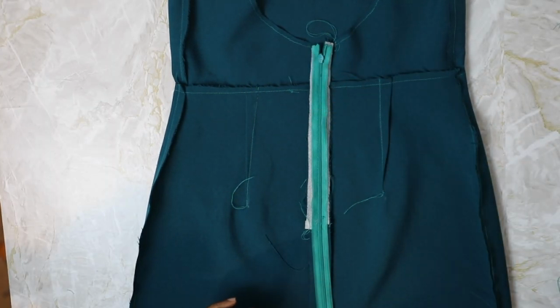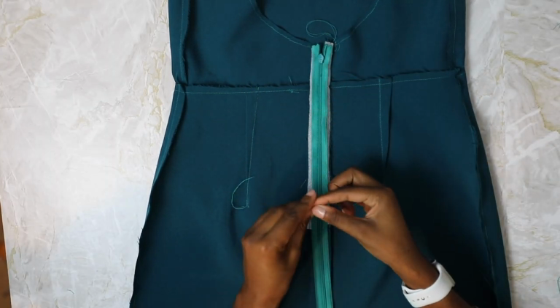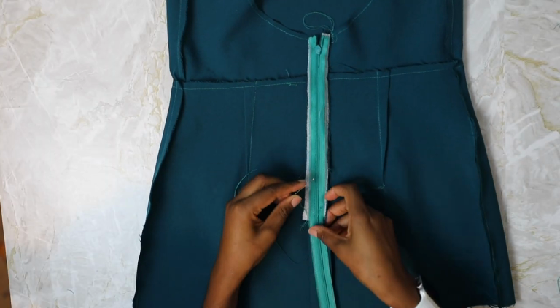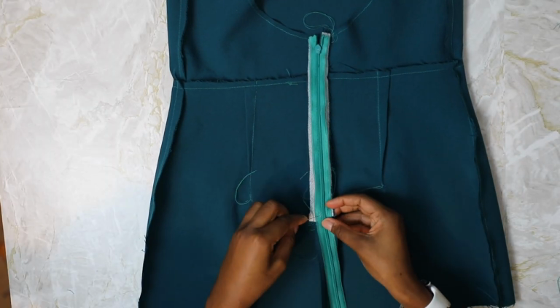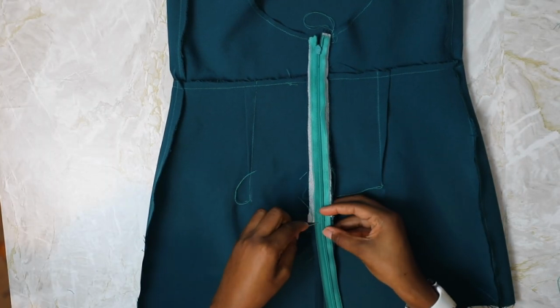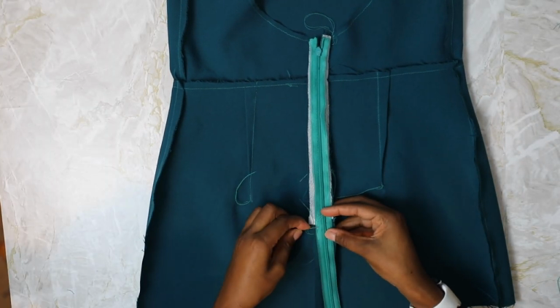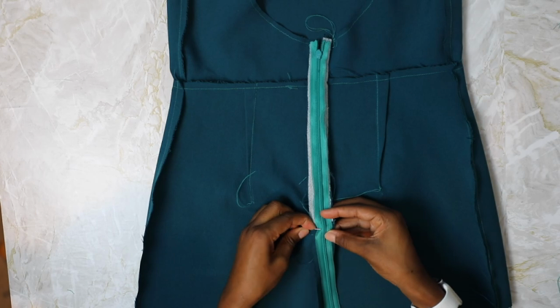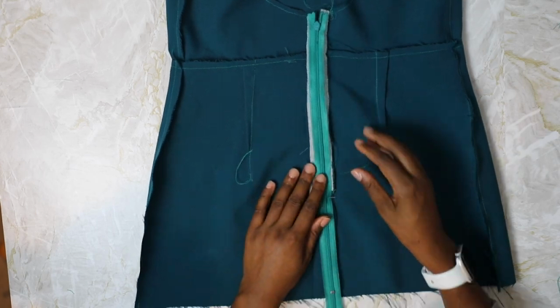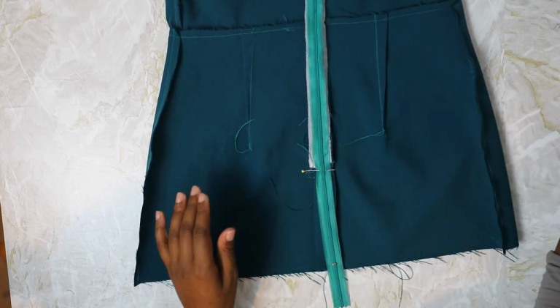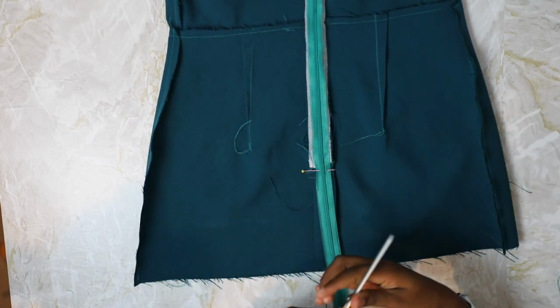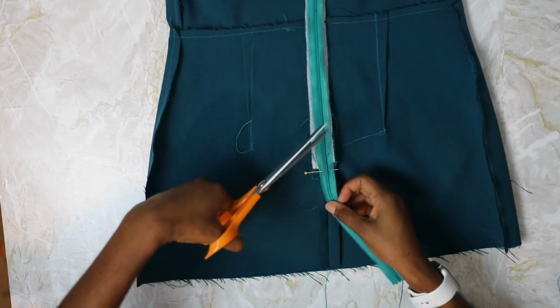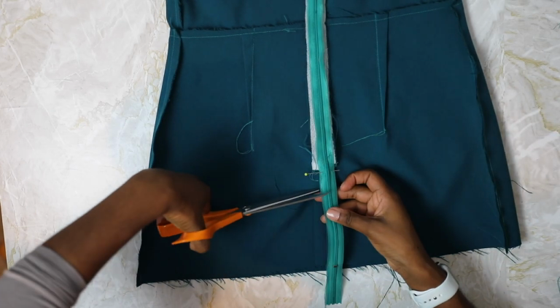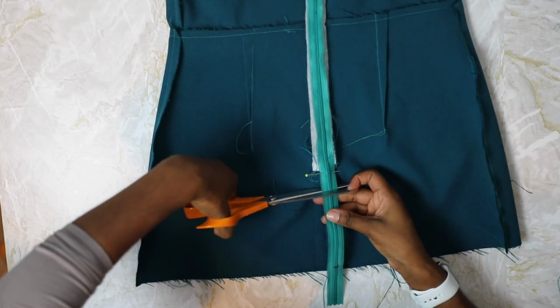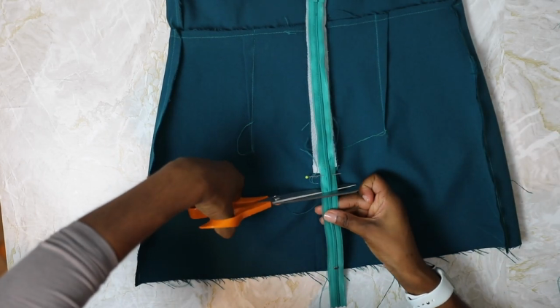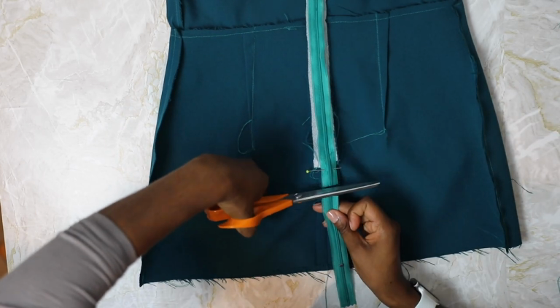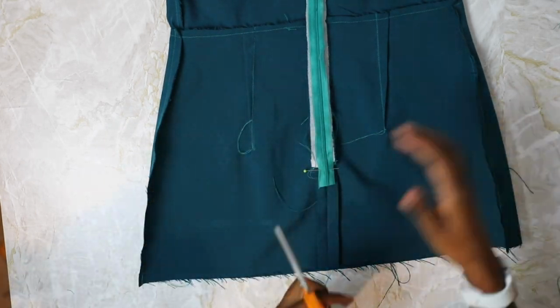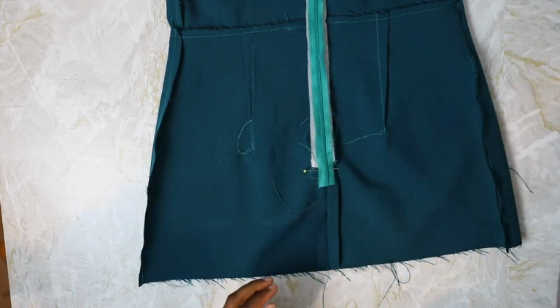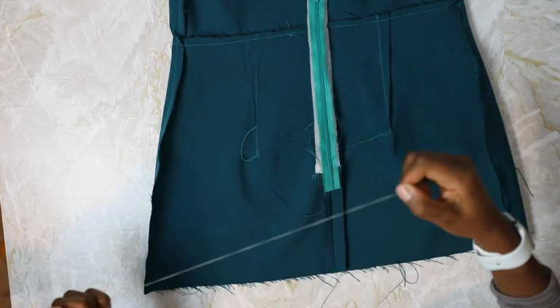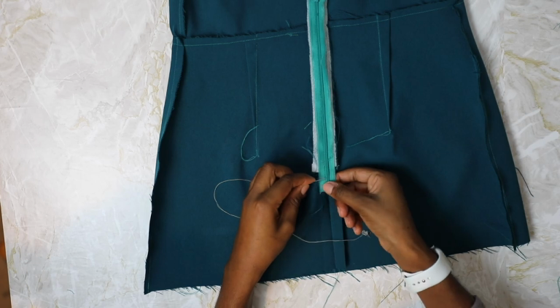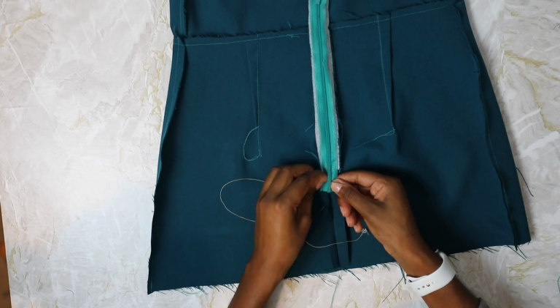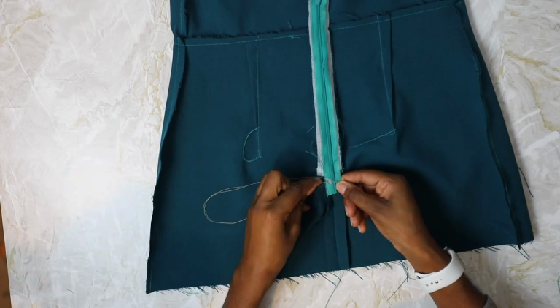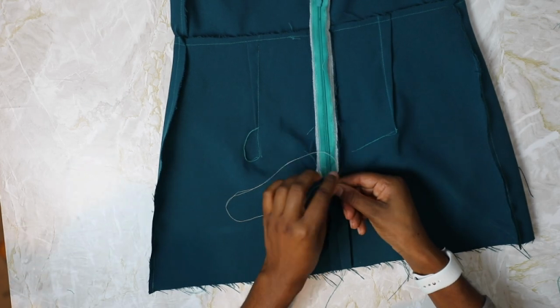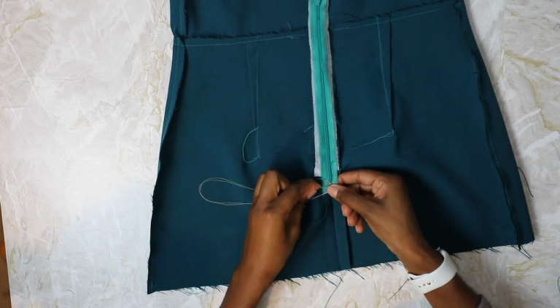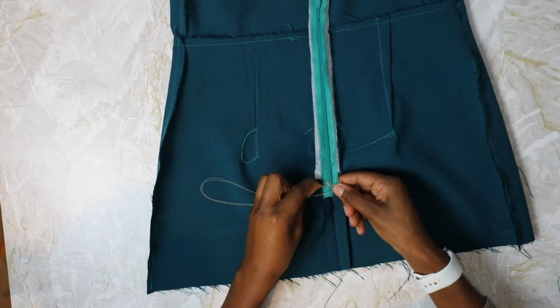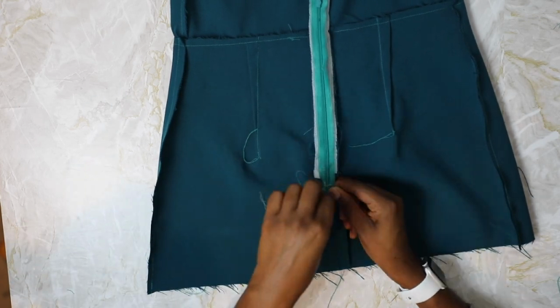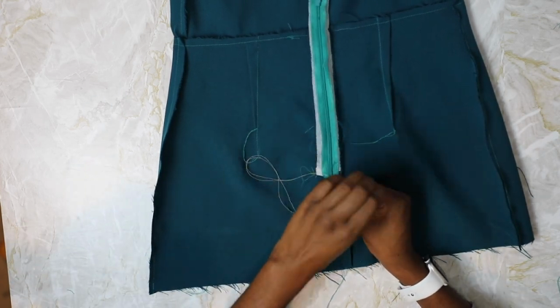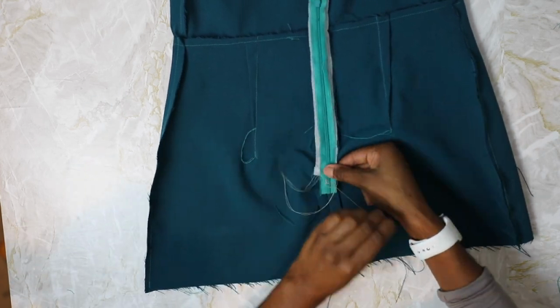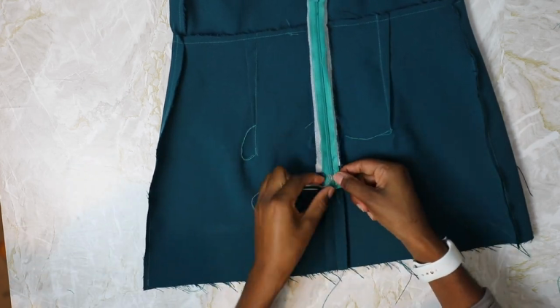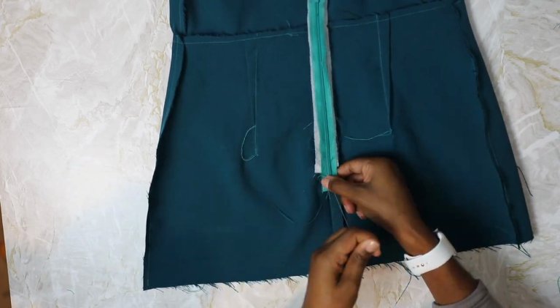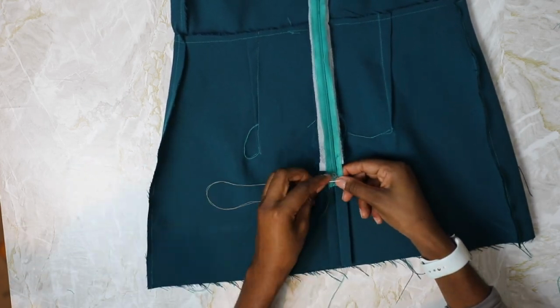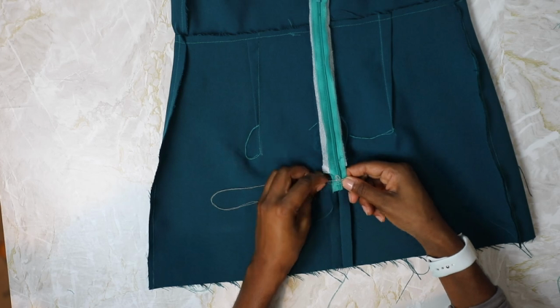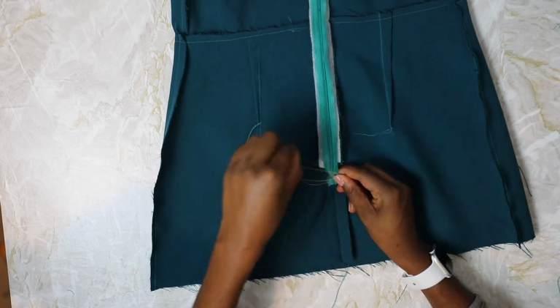Since we used a long zip, place a pin at the notch and cut off the excess a few centimeters away. Then either hand stitch or machine stitch a few stitches over the zipper teeth to stop the zip from opening all the way.